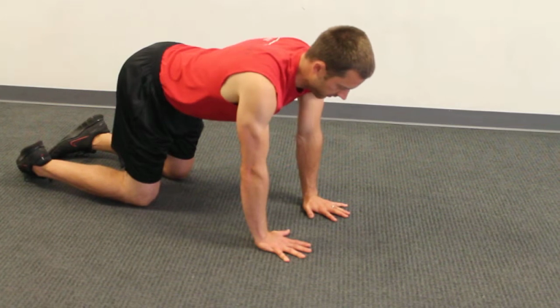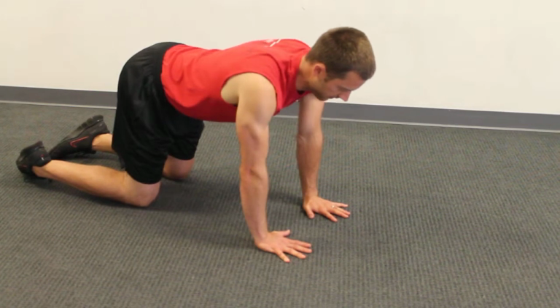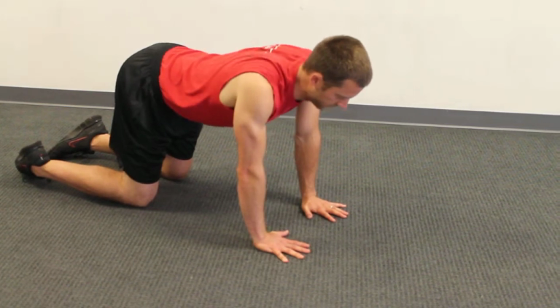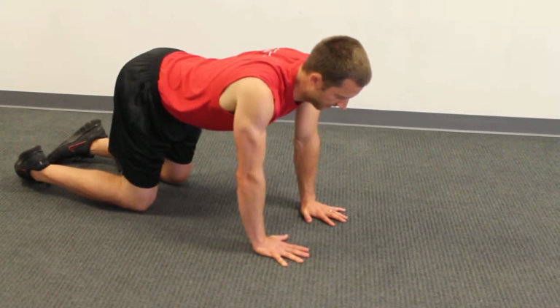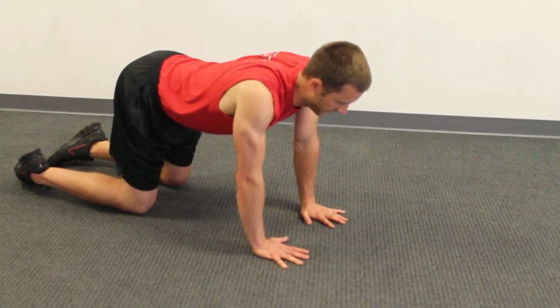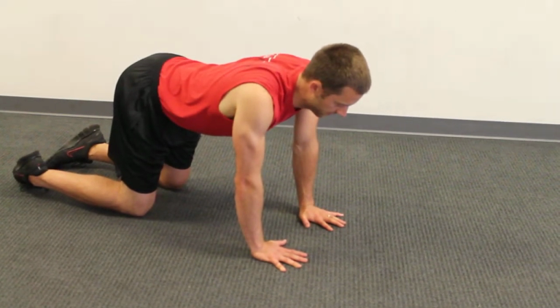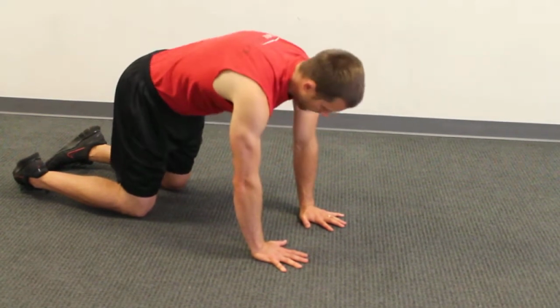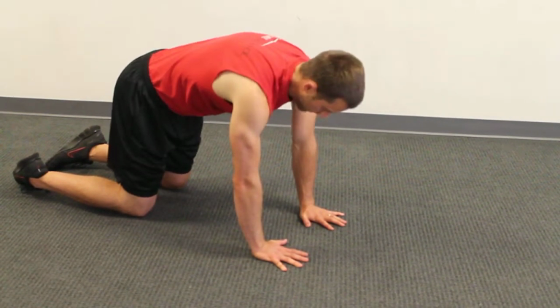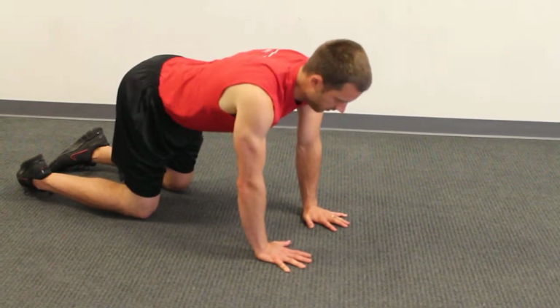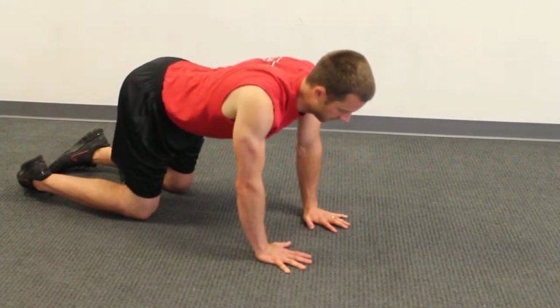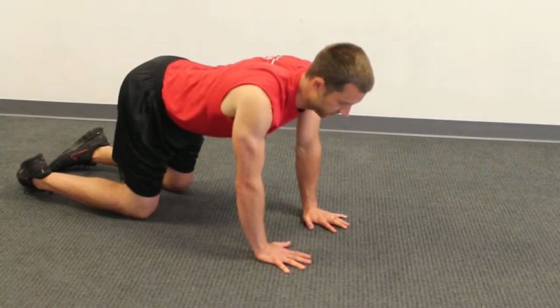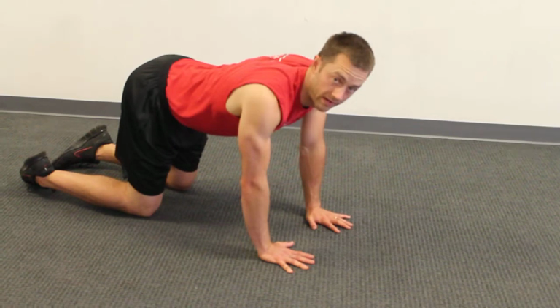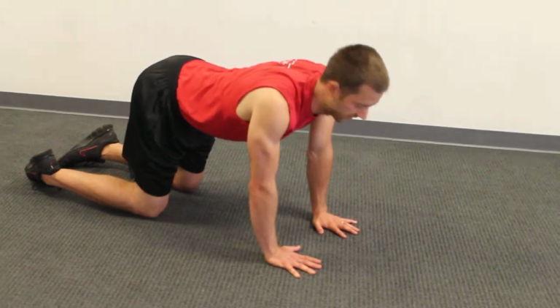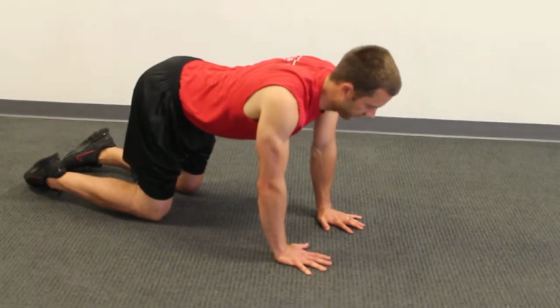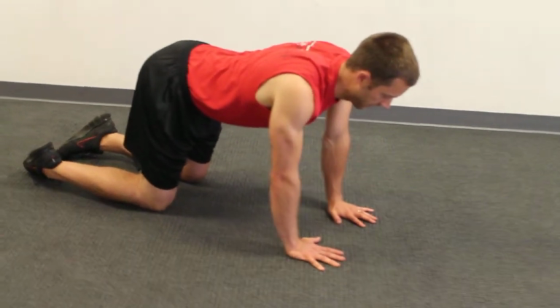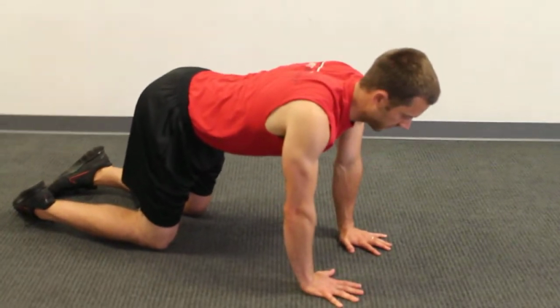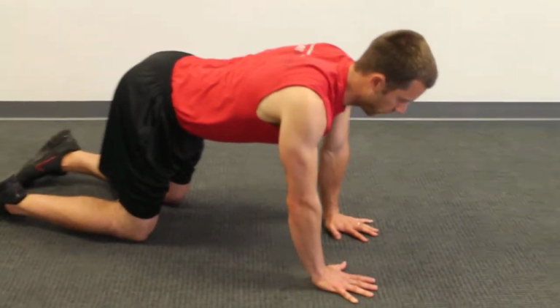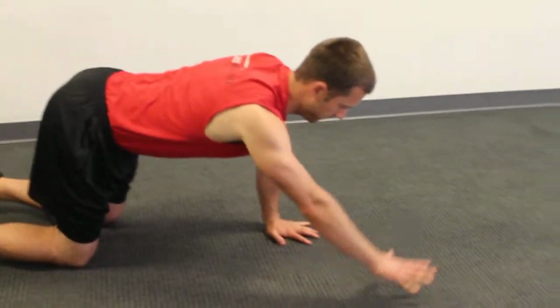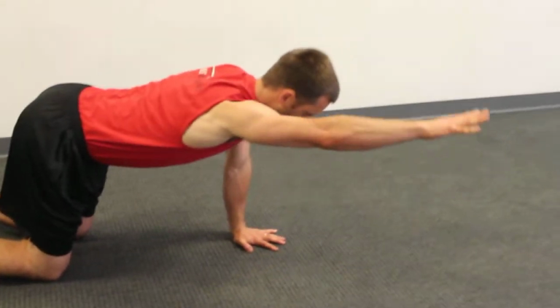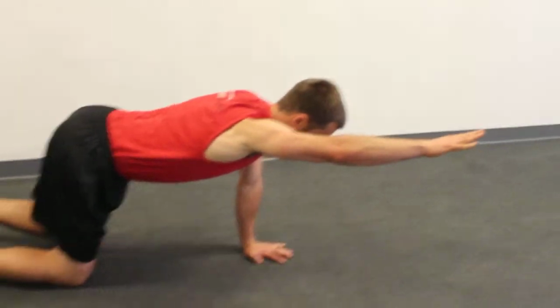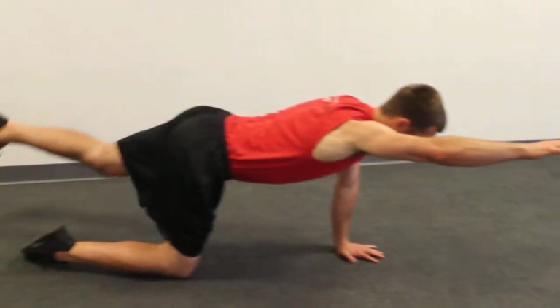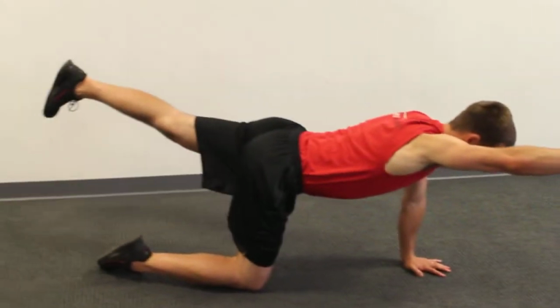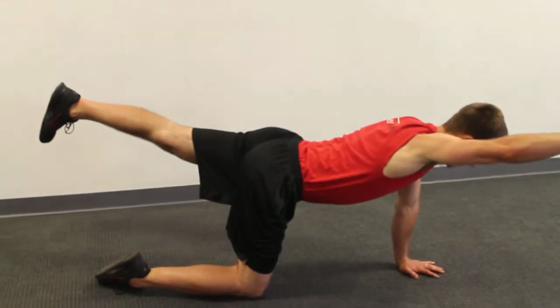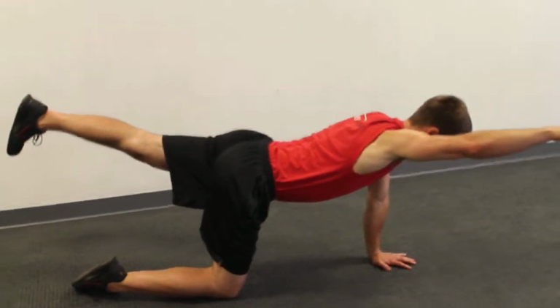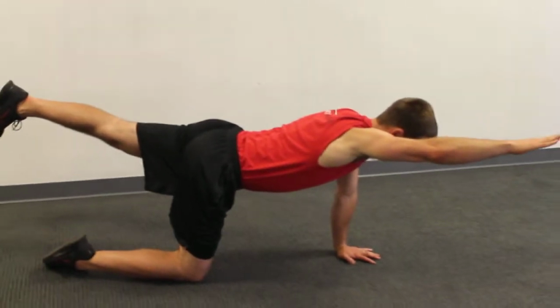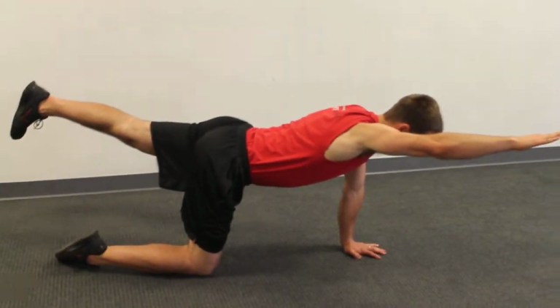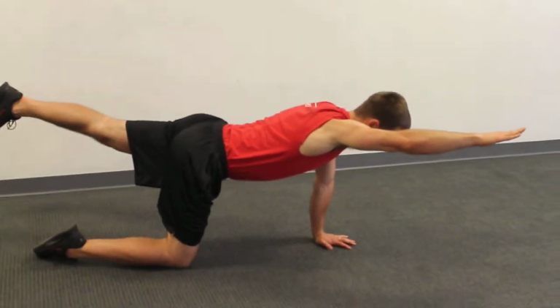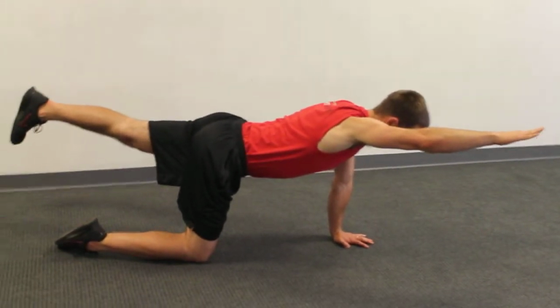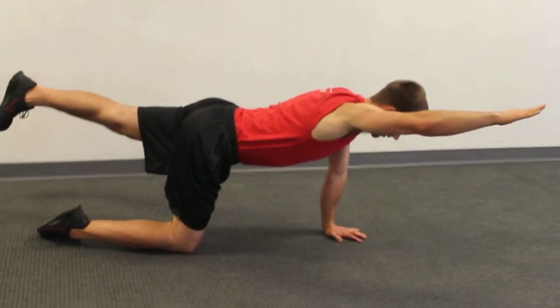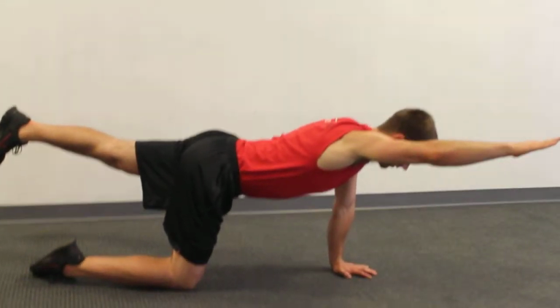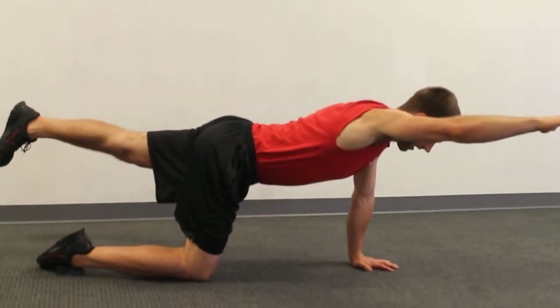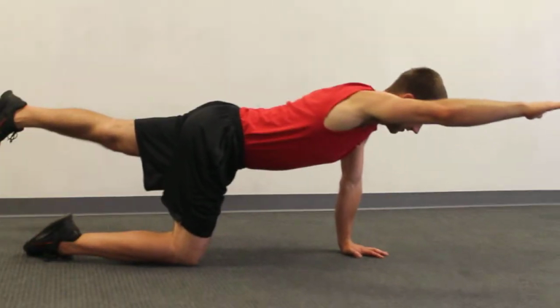You're going to let your back kind of sway a little bit. You don't want to be here — you want to be a little bit swayed, so that's extension. You're going to lift up one arm and the opposite leg. I'm going to hold this position. Be sure, too, that you're not rotated.